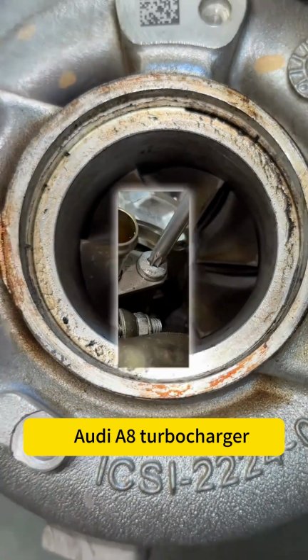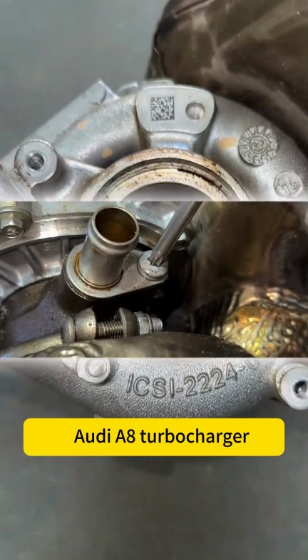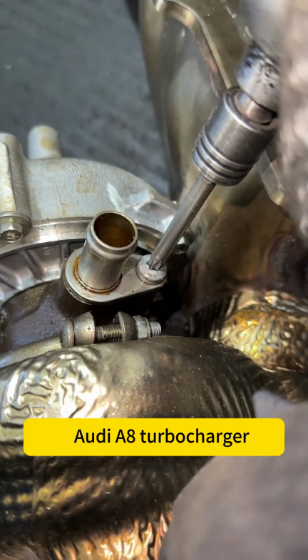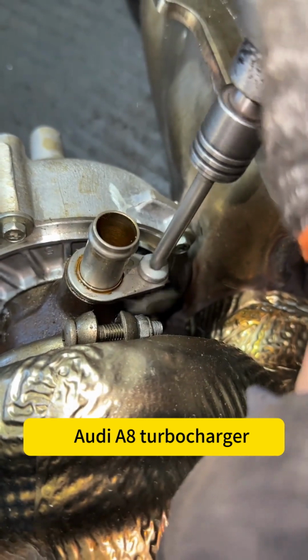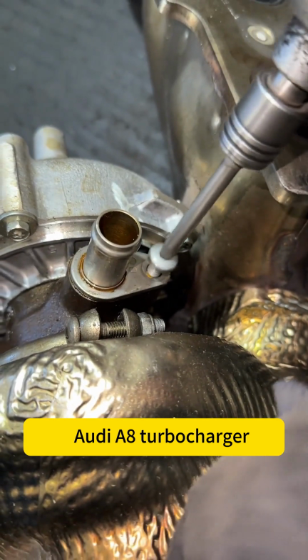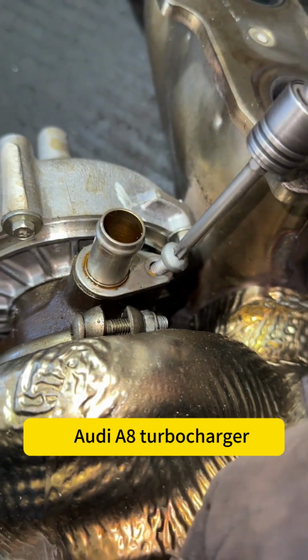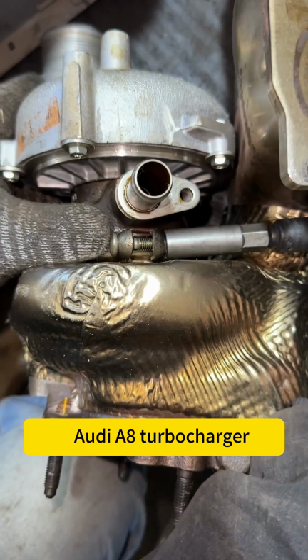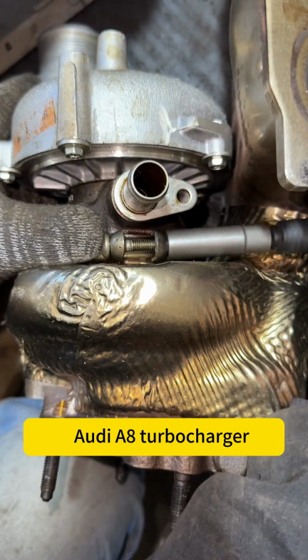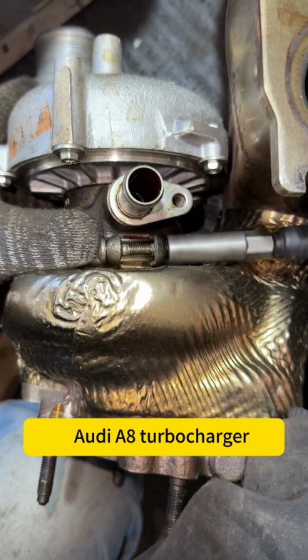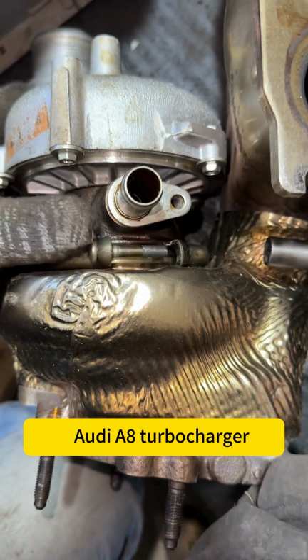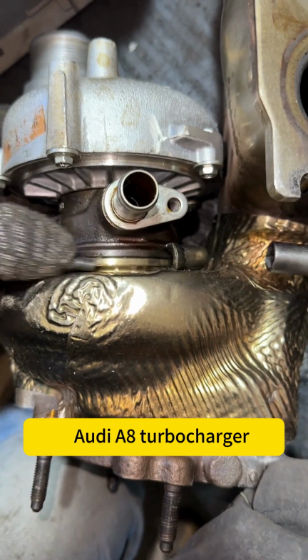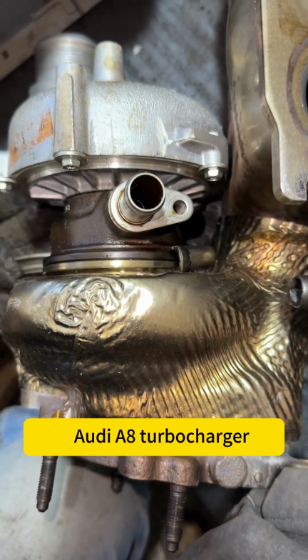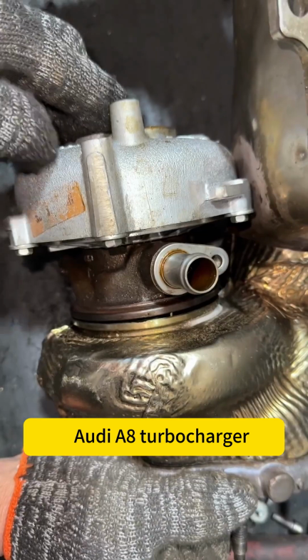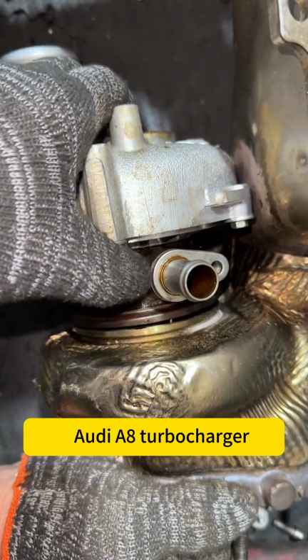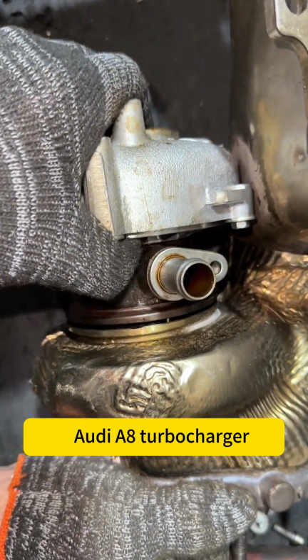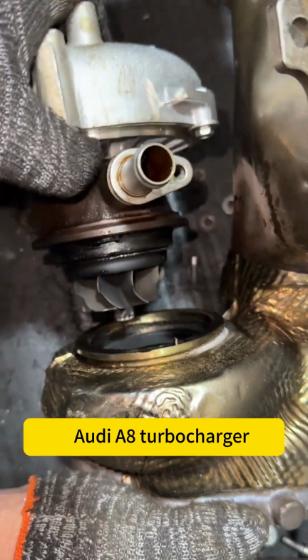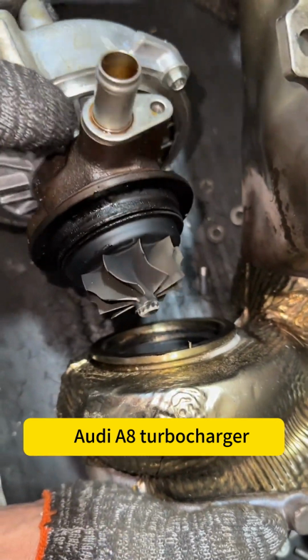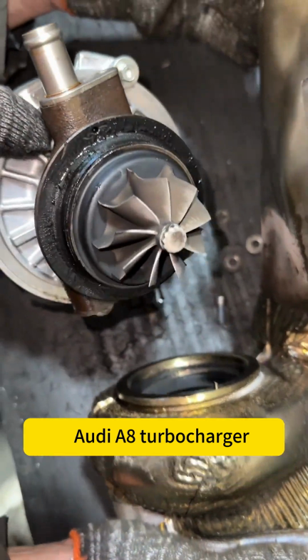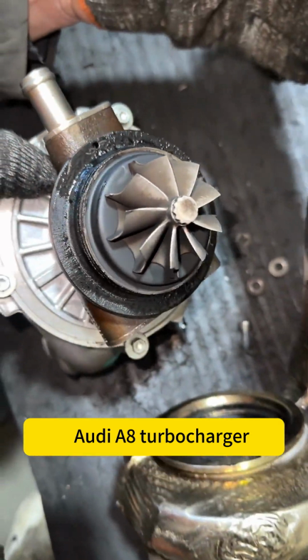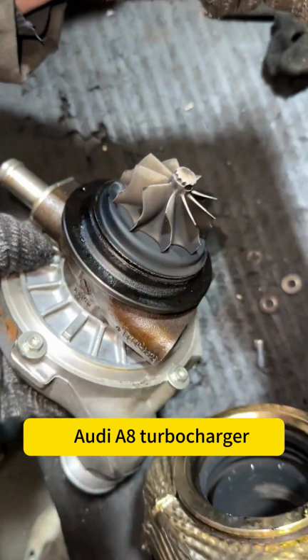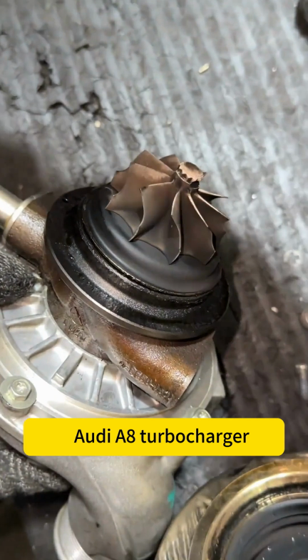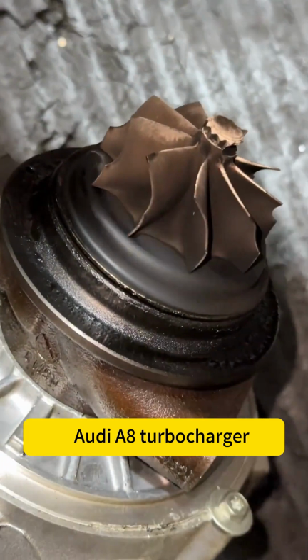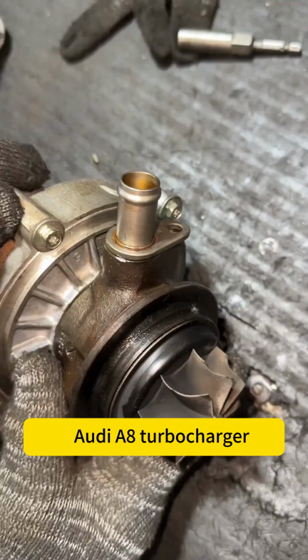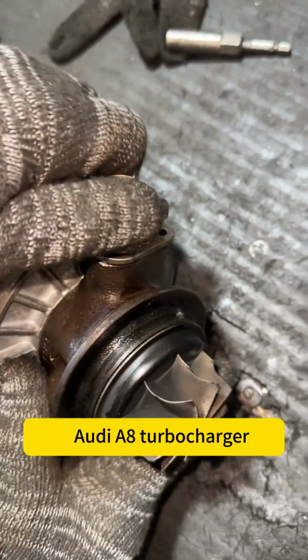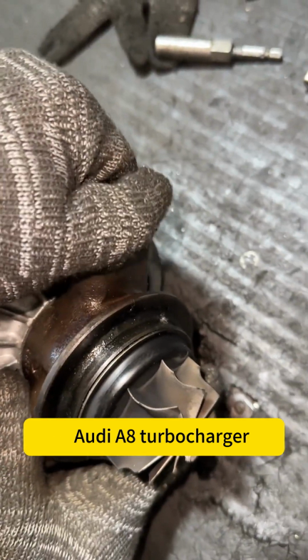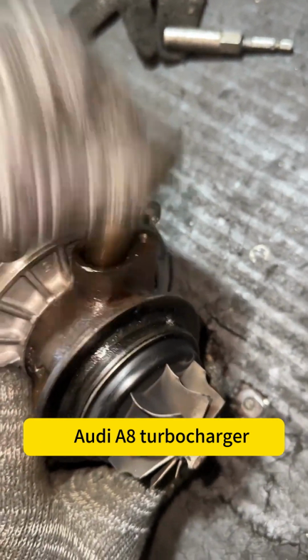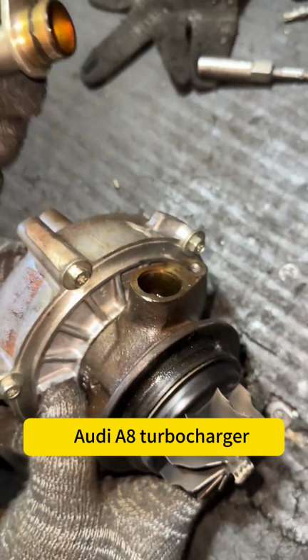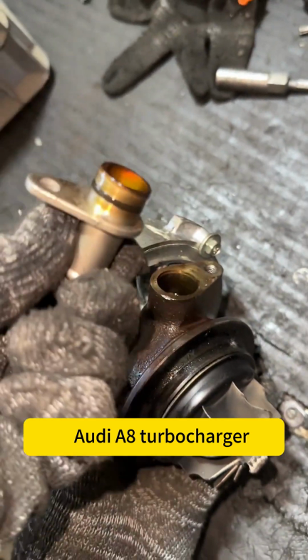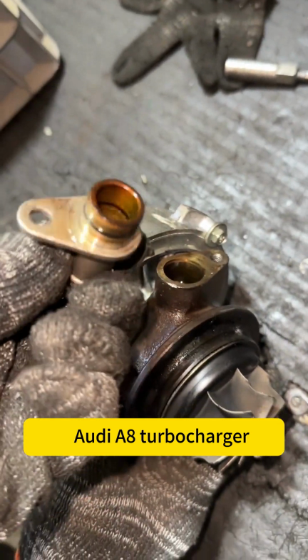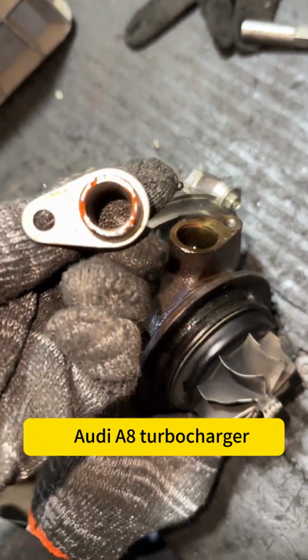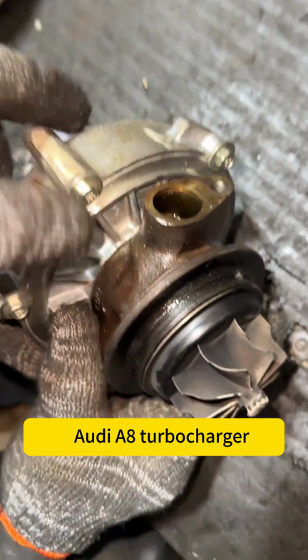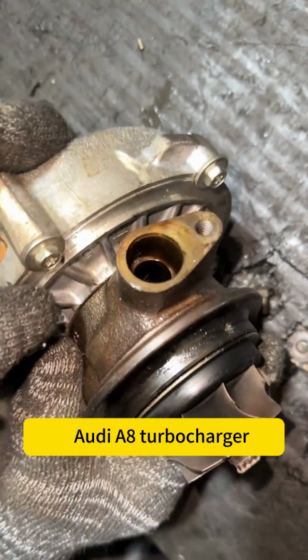As you can see, the current problem includes oil leakage on the exterior and the impeller cannot rotate smoothly. We need to disassemble it for a detailed inspection. After disassembly, we can observe oil leakage internally and carbon deposition issues. This state directly led to the compressor impeller getting stuck.